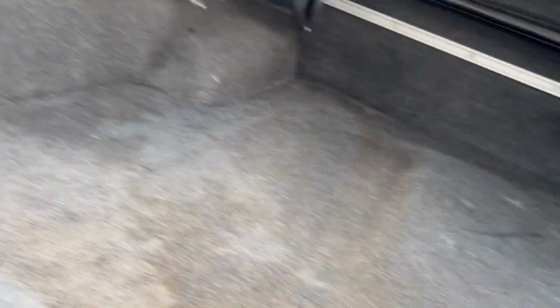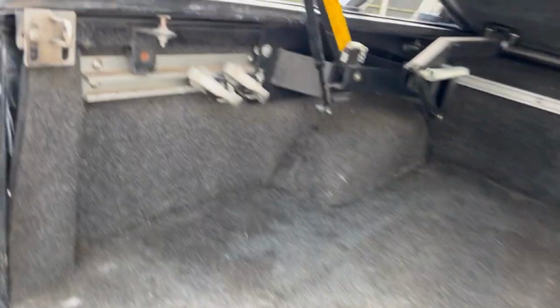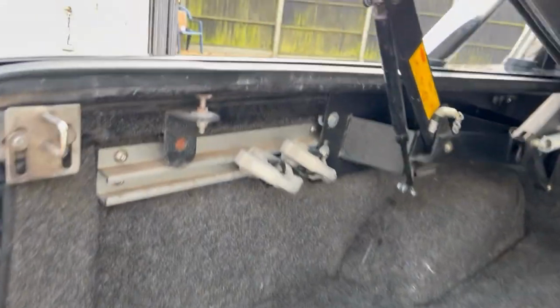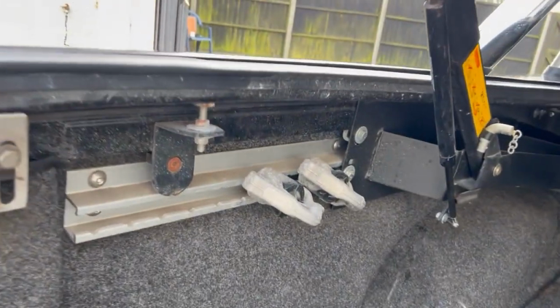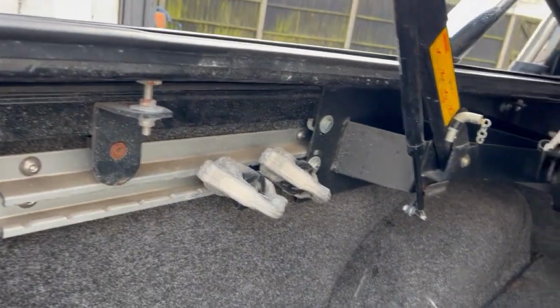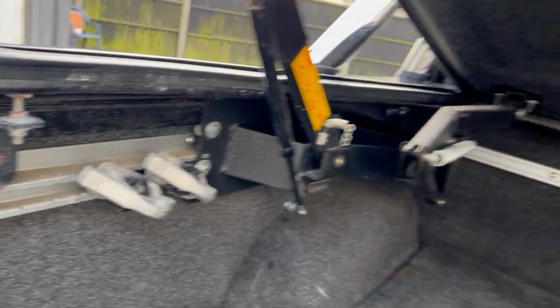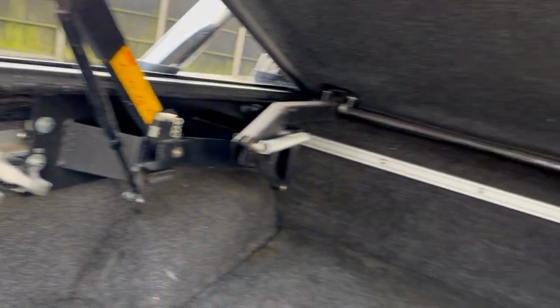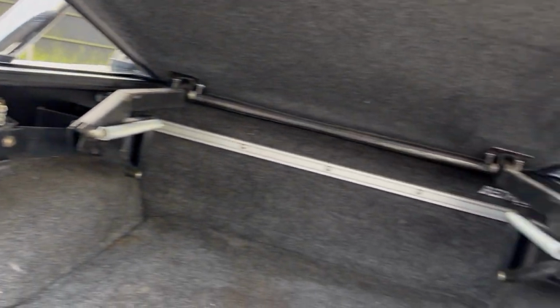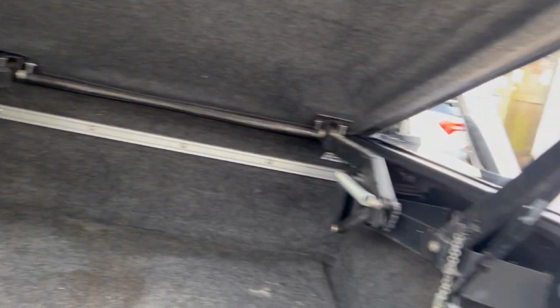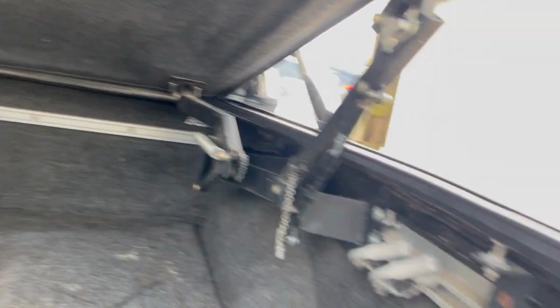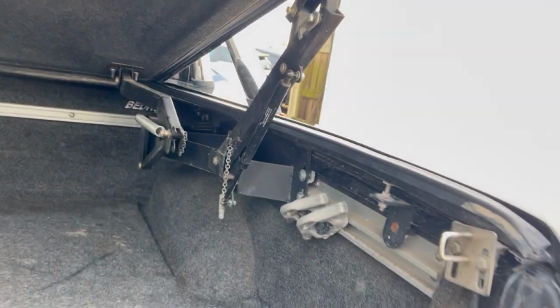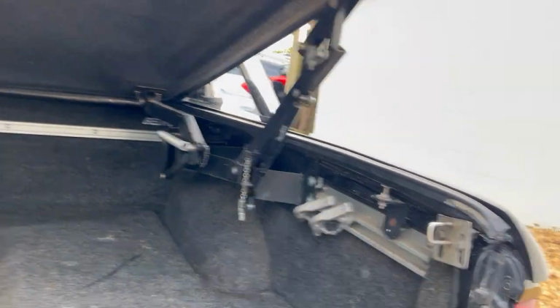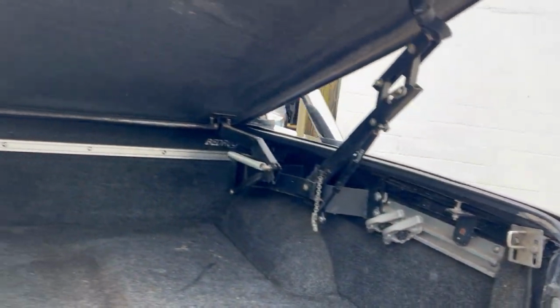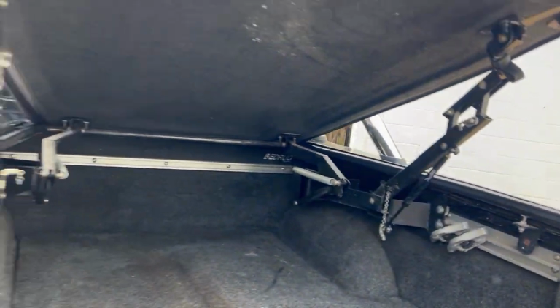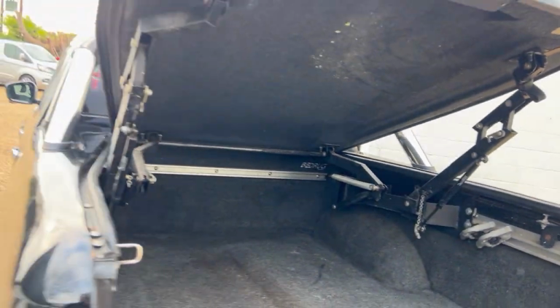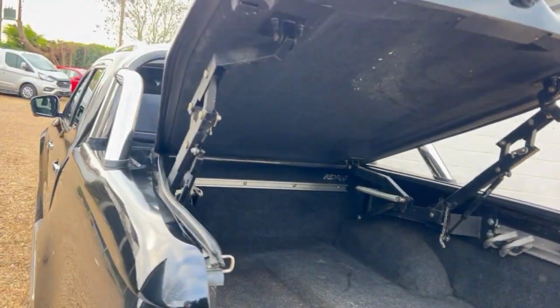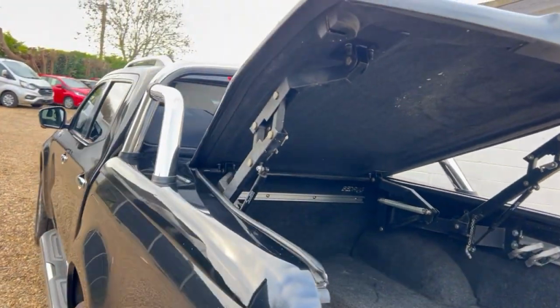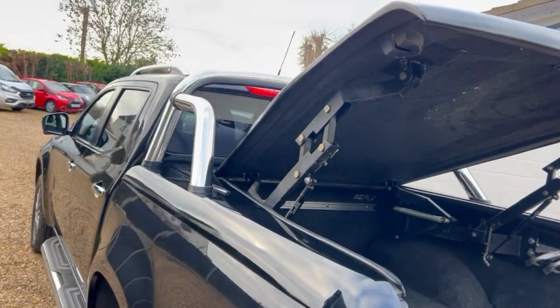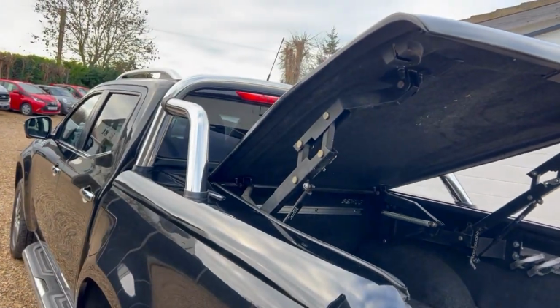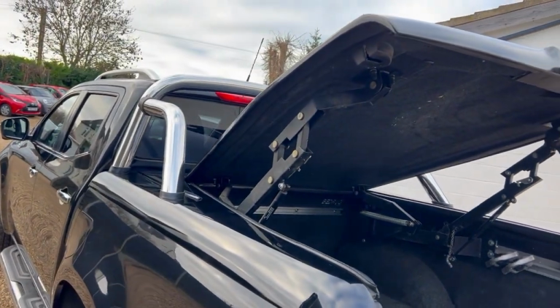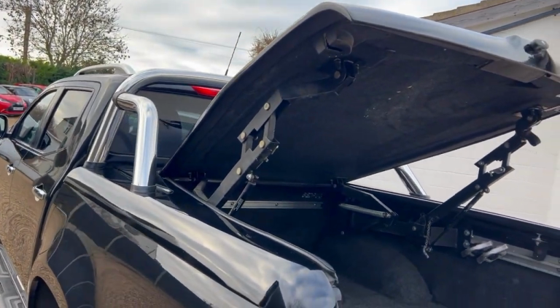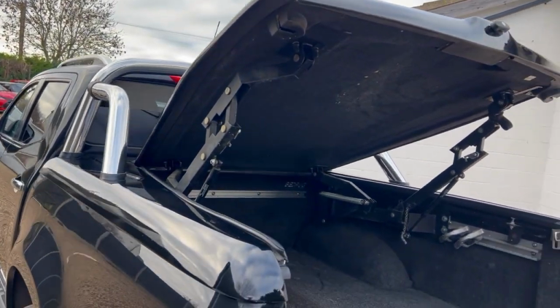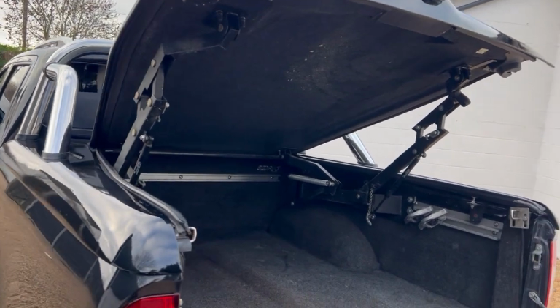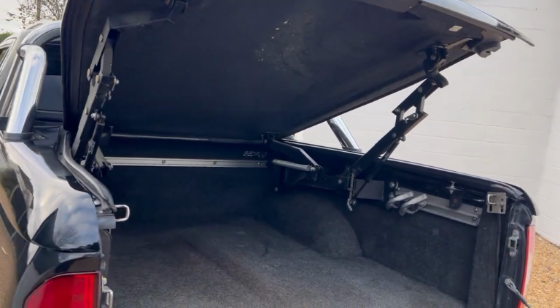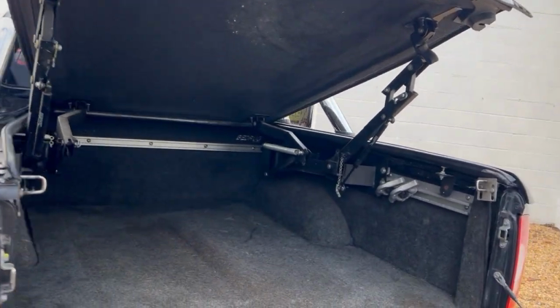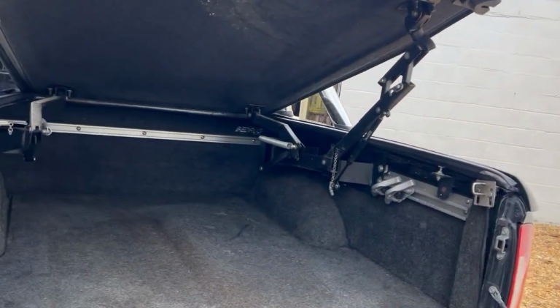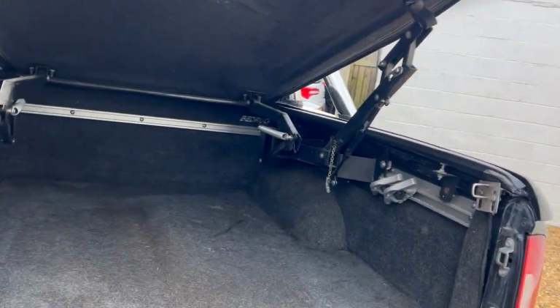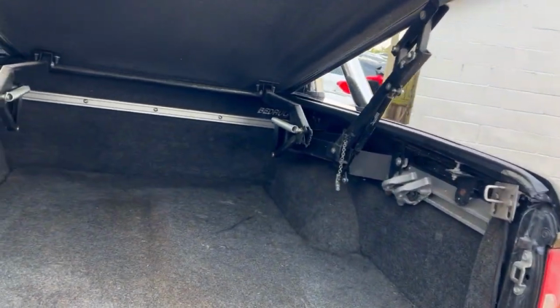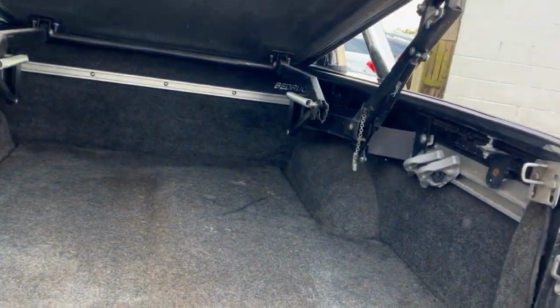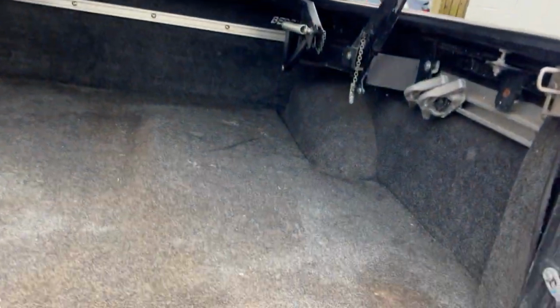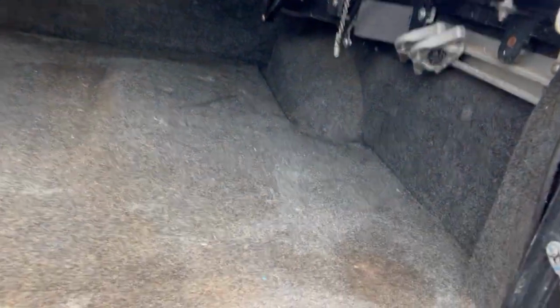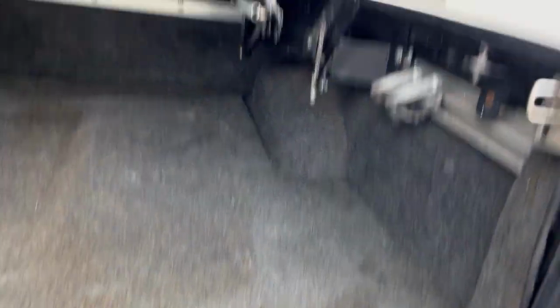Got the lashing points there if you need to tie something down. If you look at how the Pegasus top works — the front also tilts up as it goes really high, so if you want to get something like a pallet in there, you can. All nice and tidy.